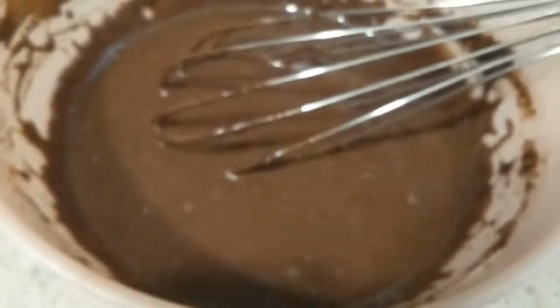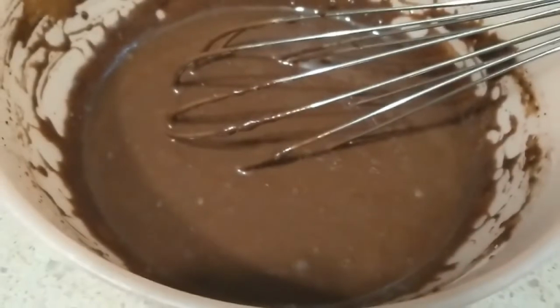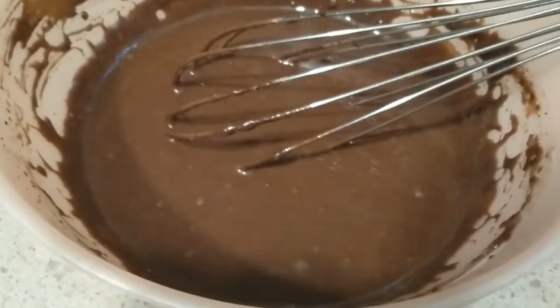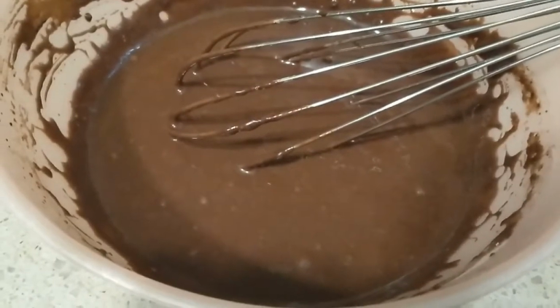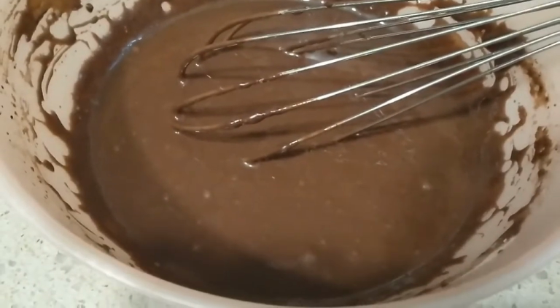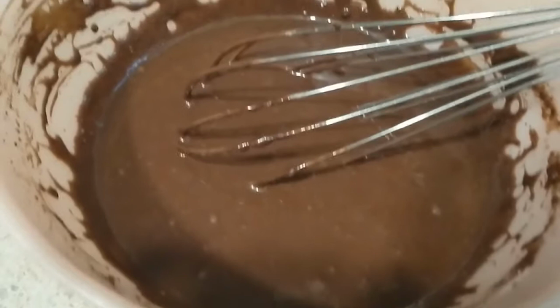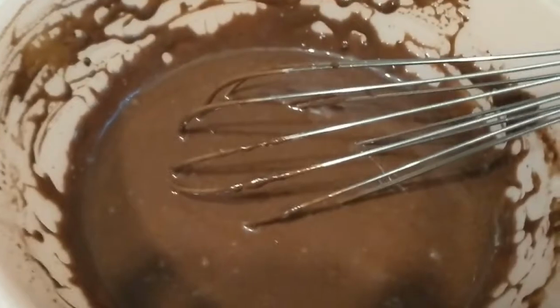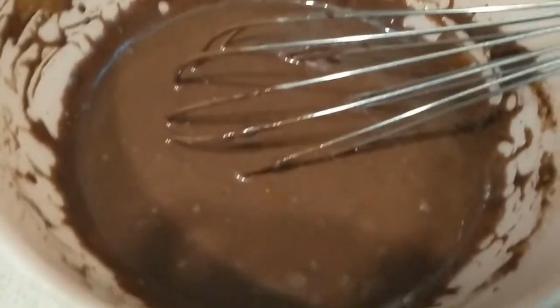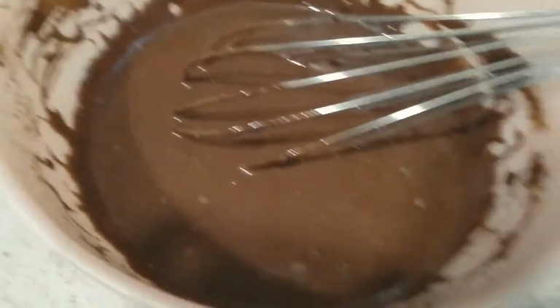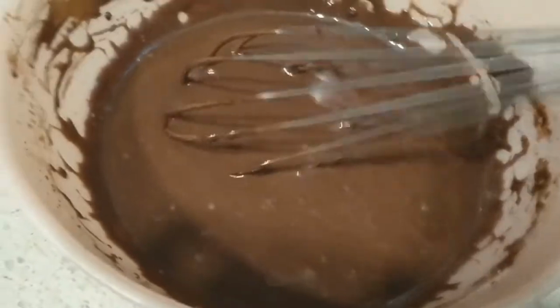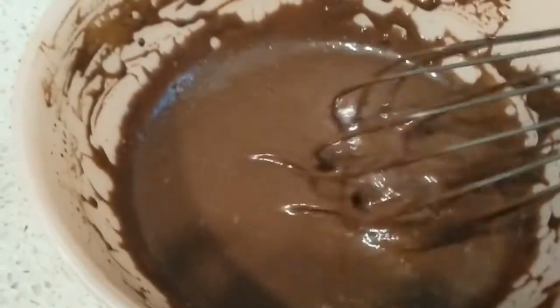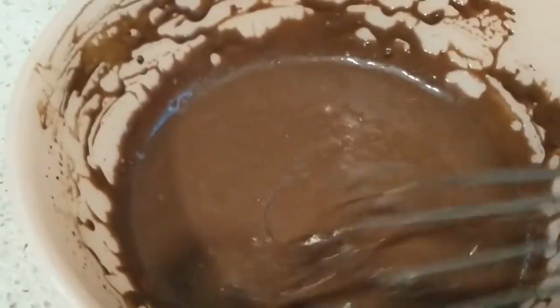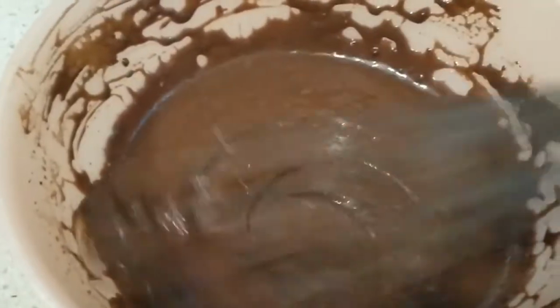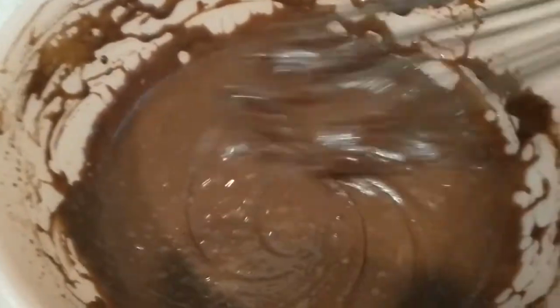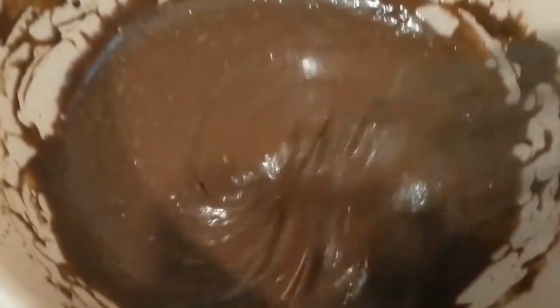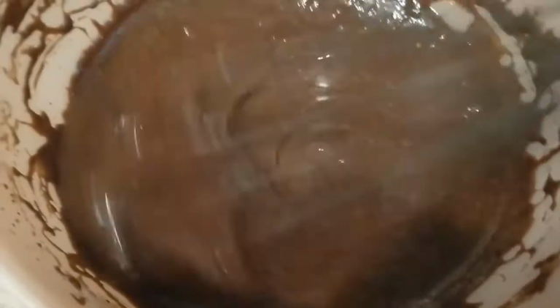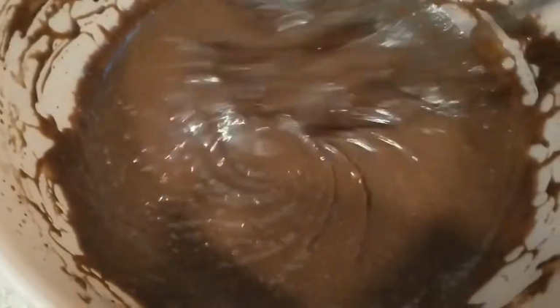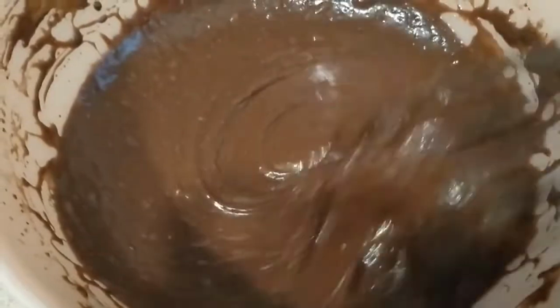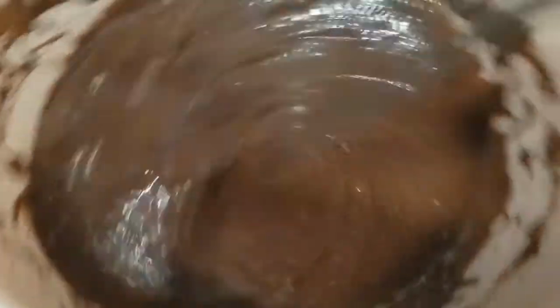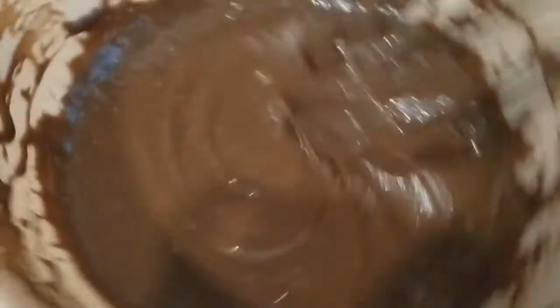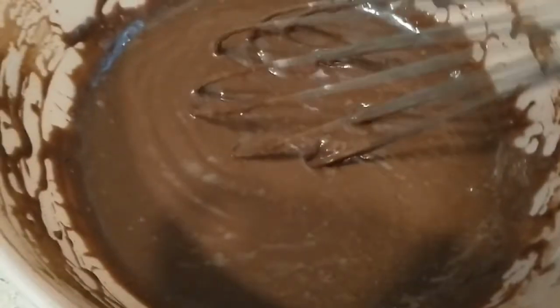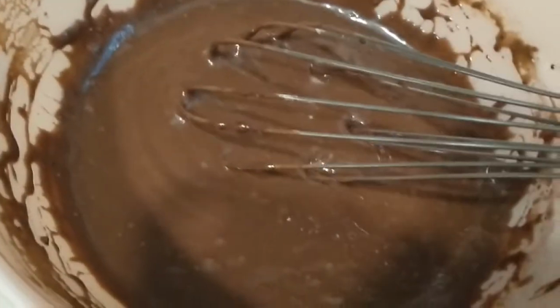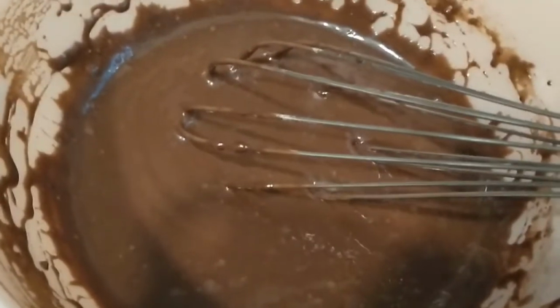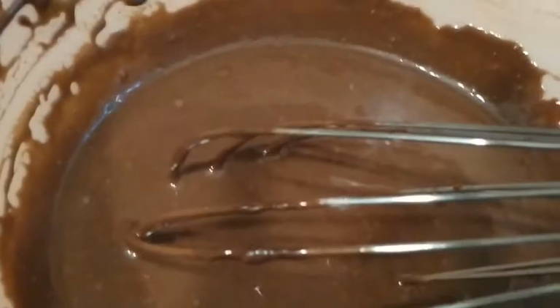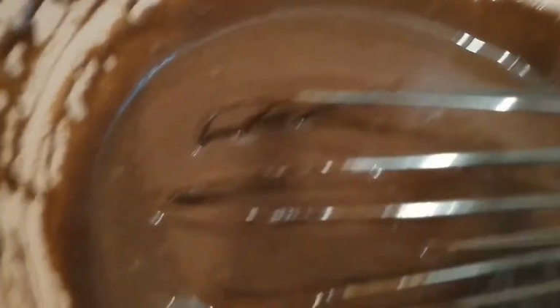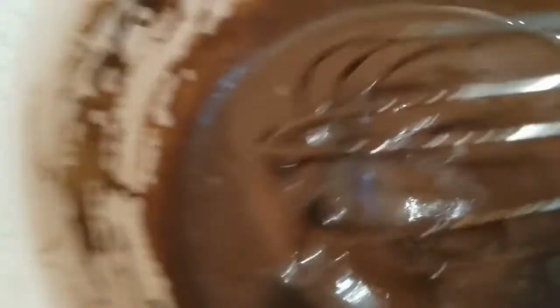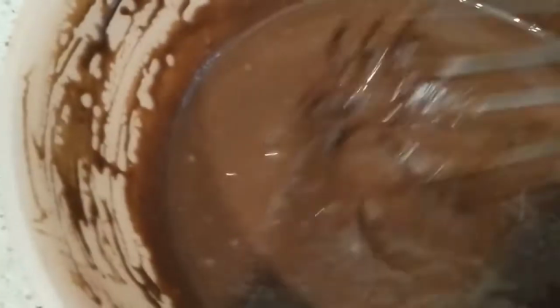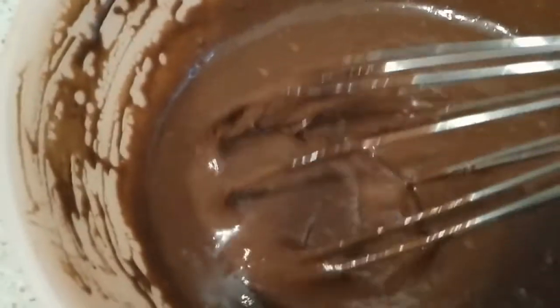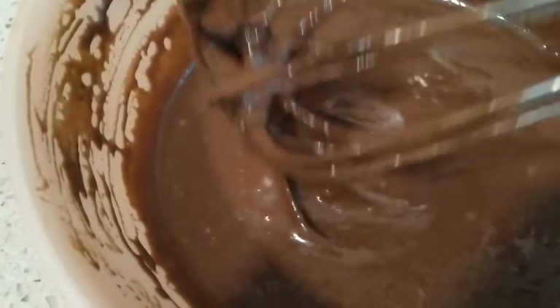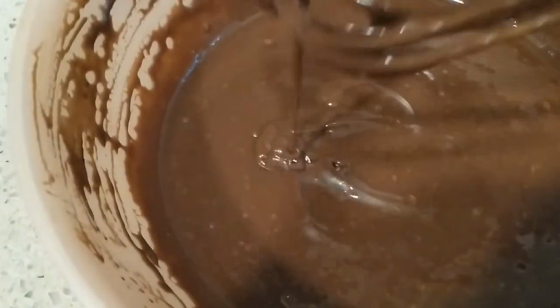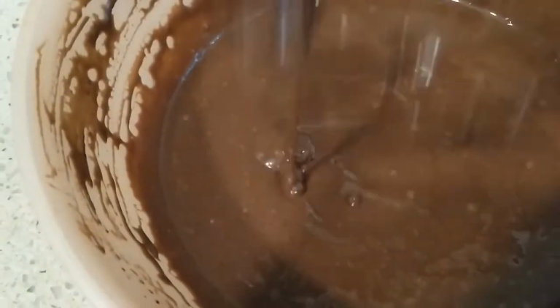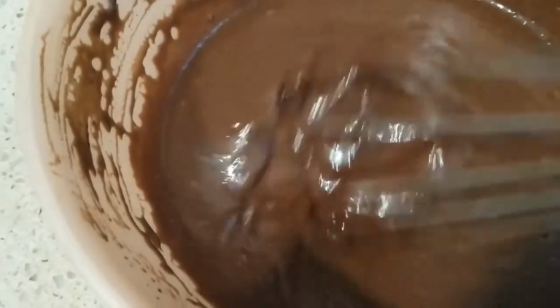Now we add the thickness of the cake. It is very thick. Now we are ready to add the fresh milk — the fresh milk is thick.